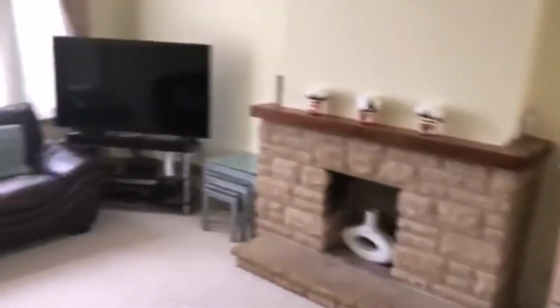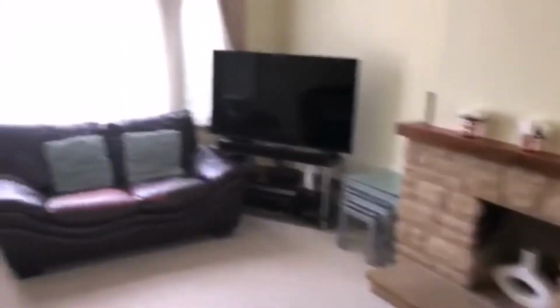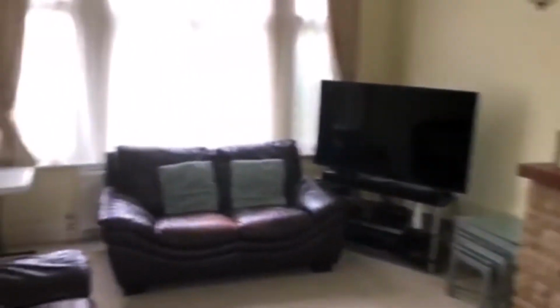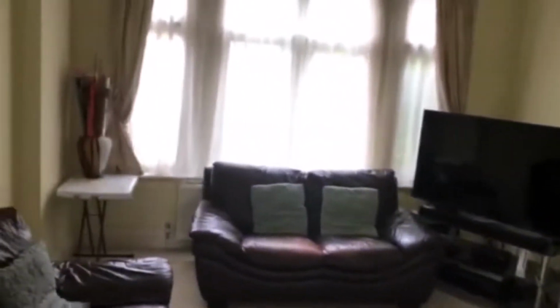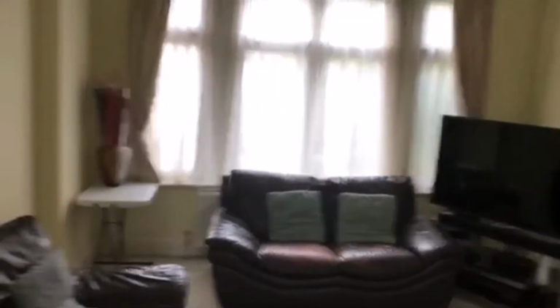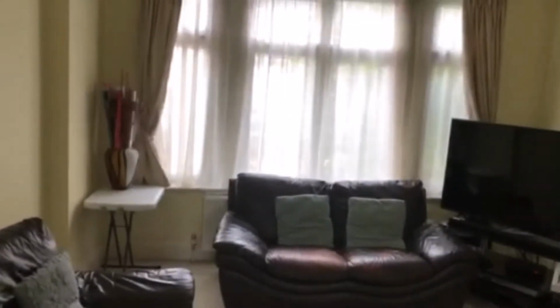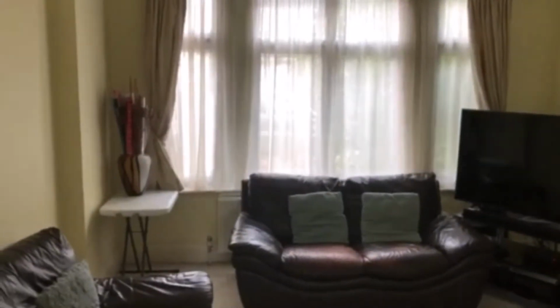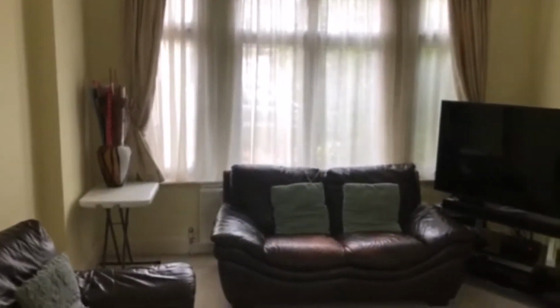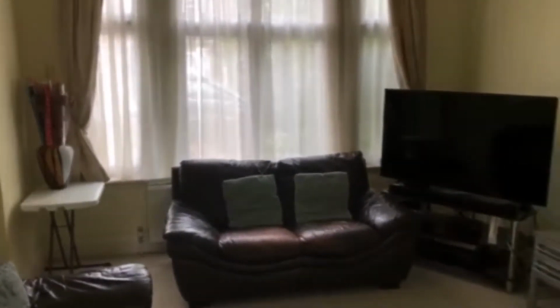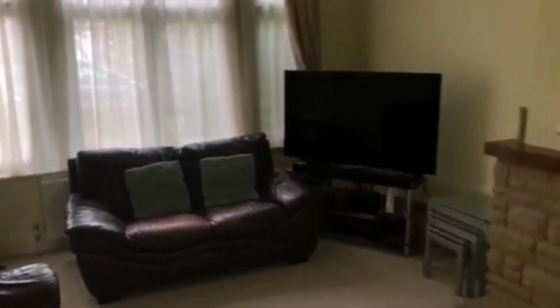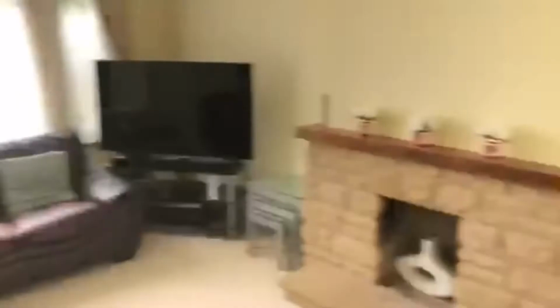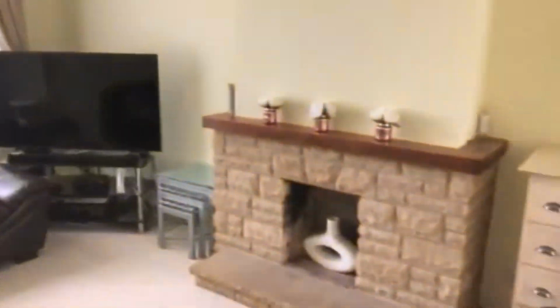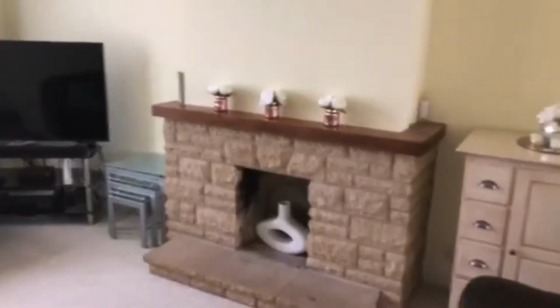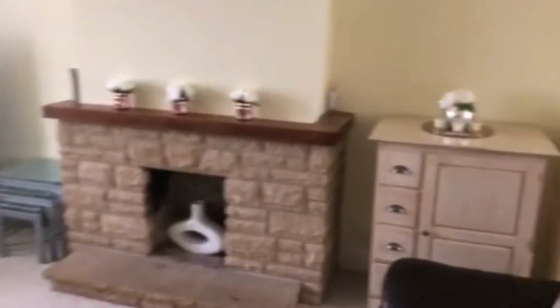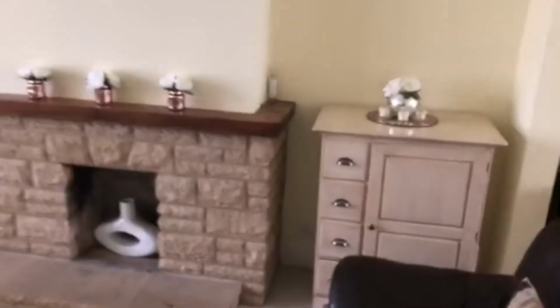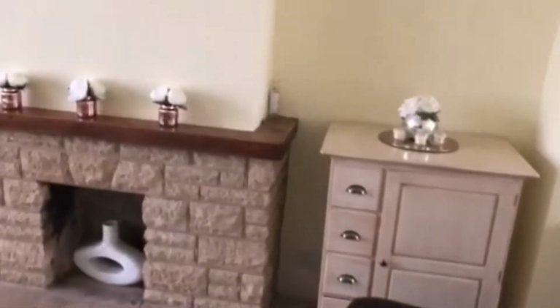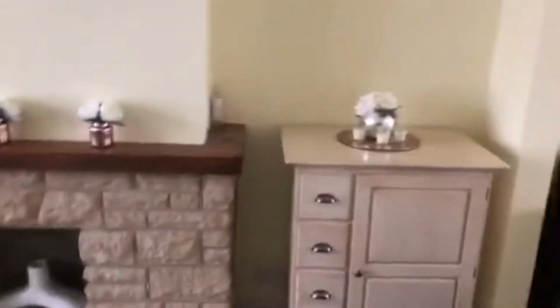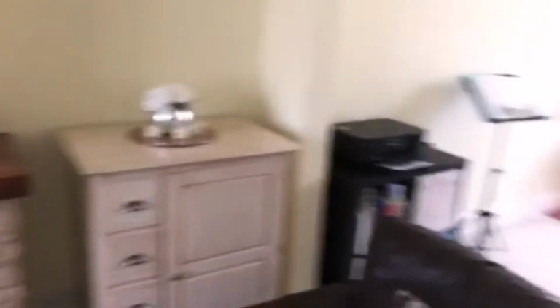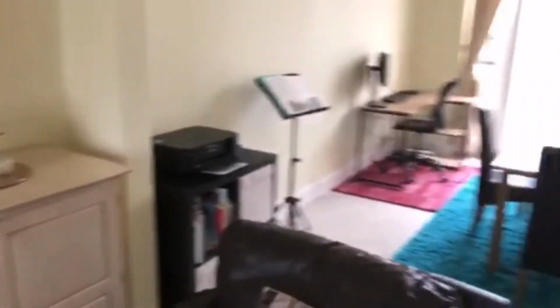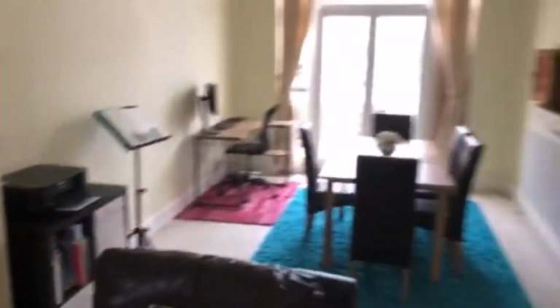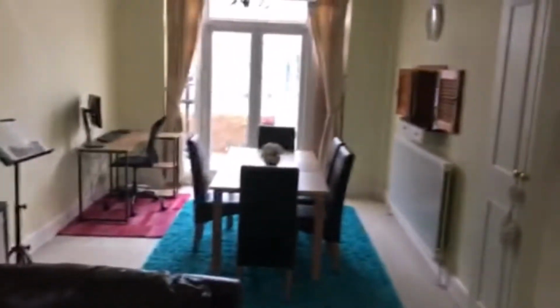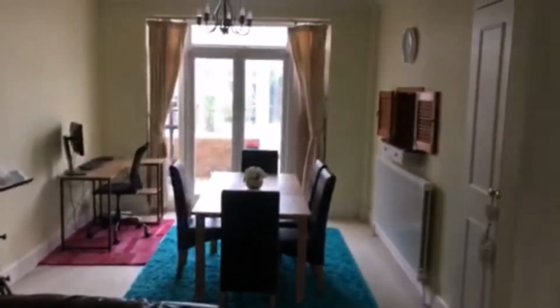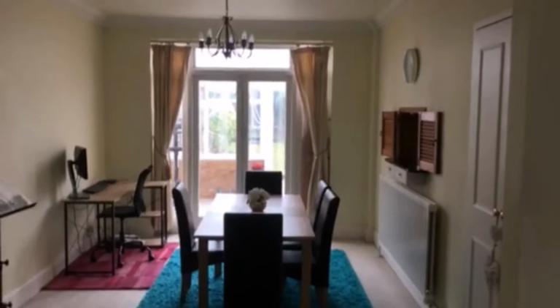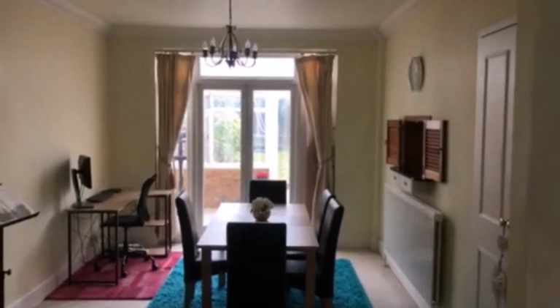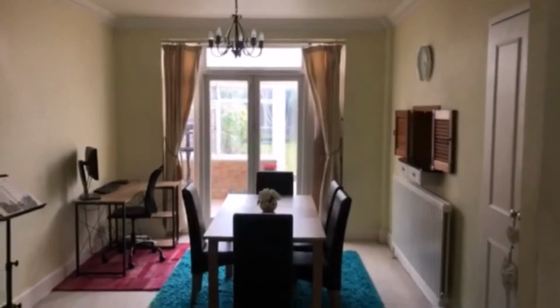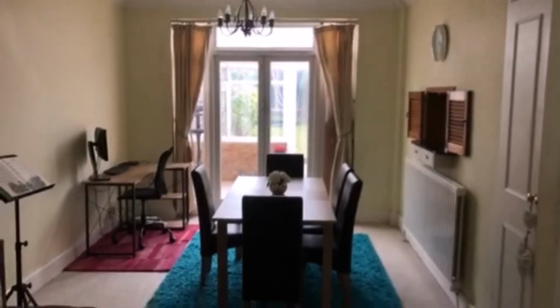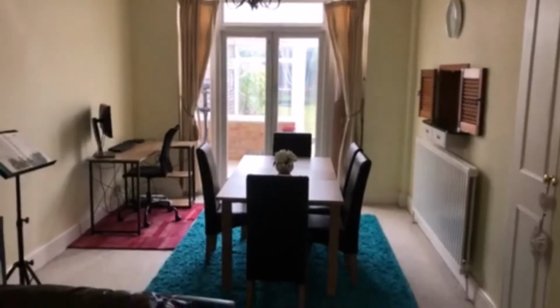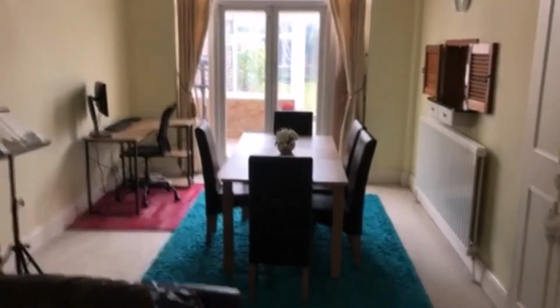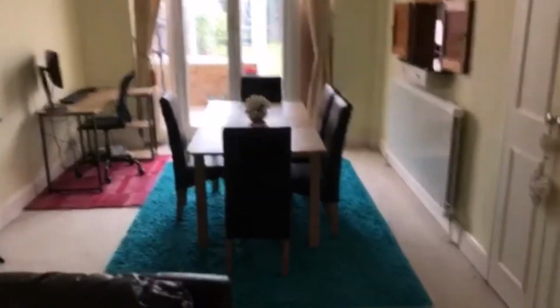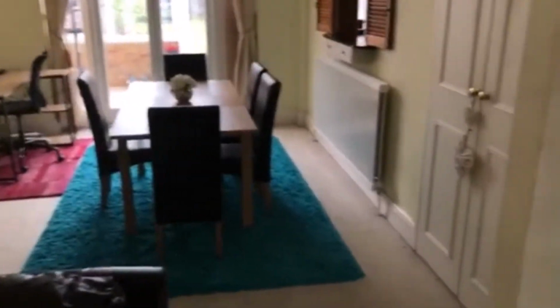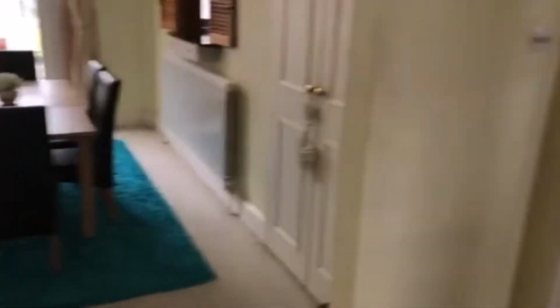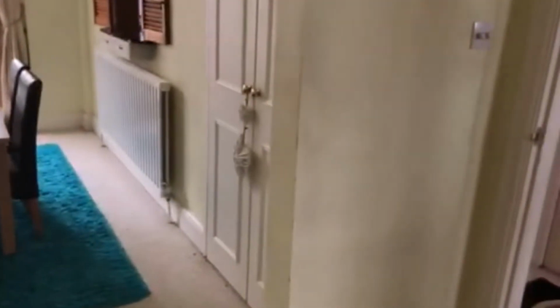This is the spacious reception room with a large window to the front, a feature brick fireplace, and it opens up to the dining room which then leads to the conservatory.